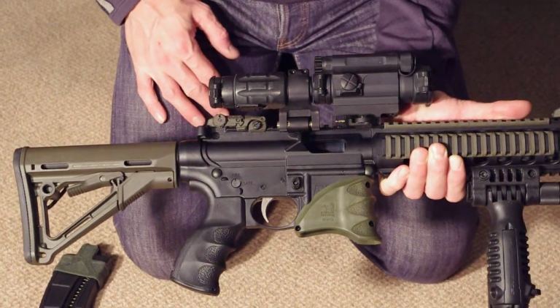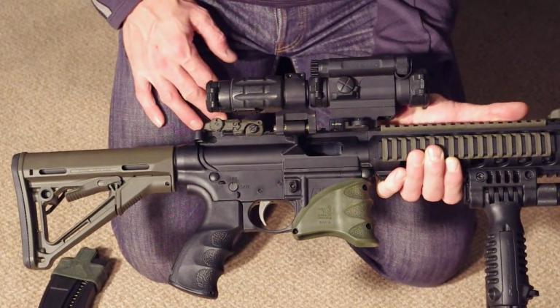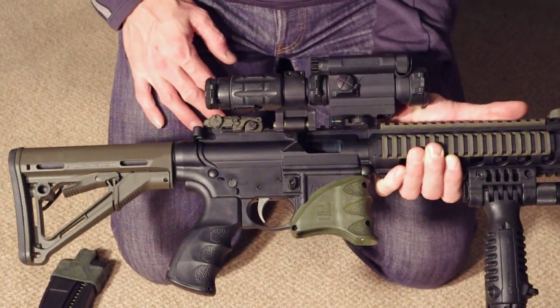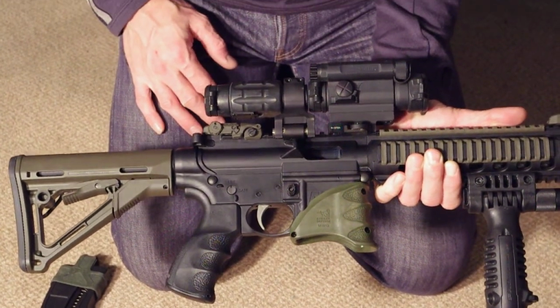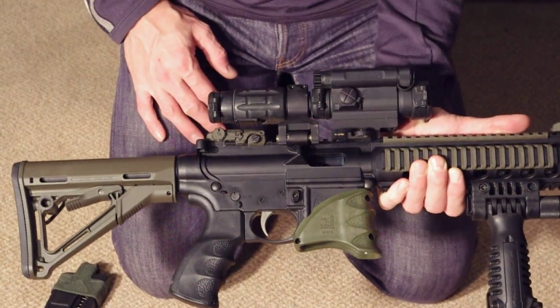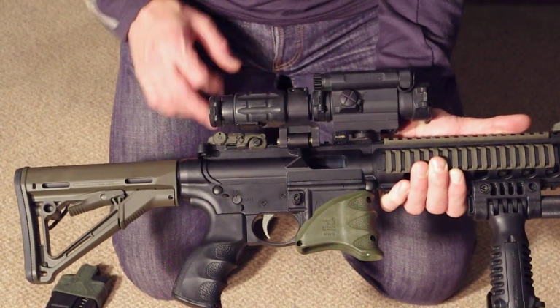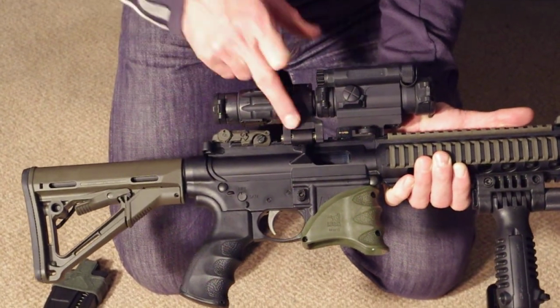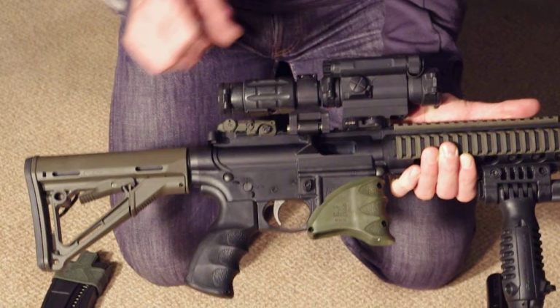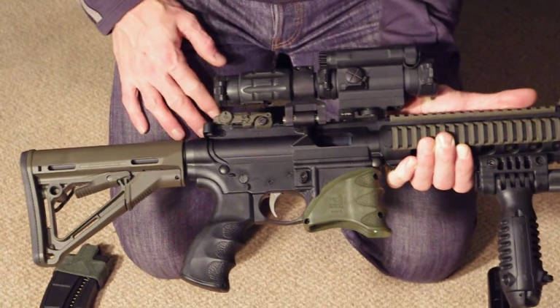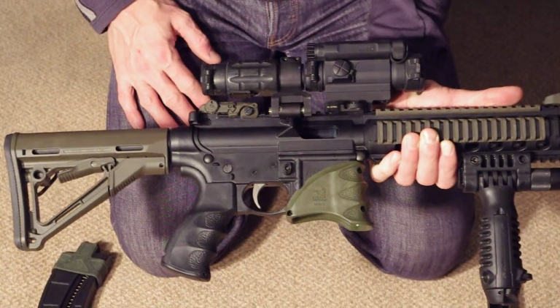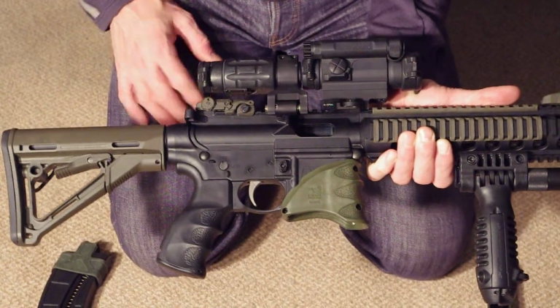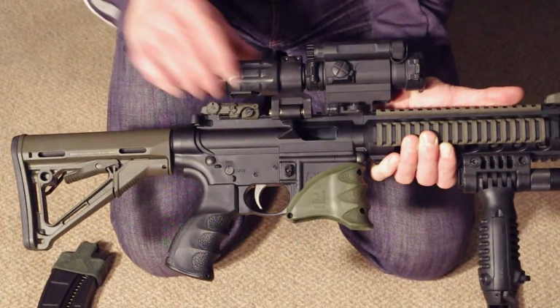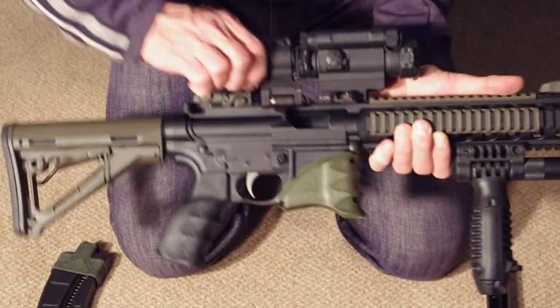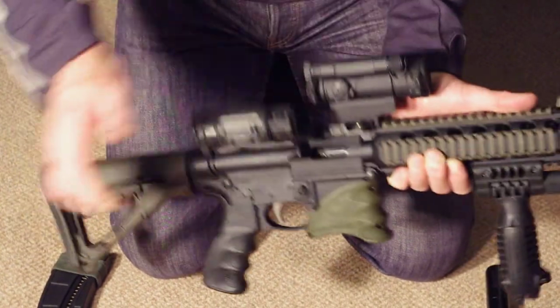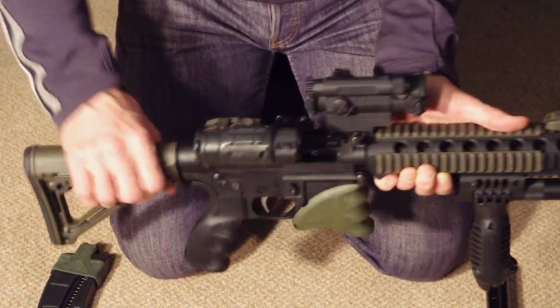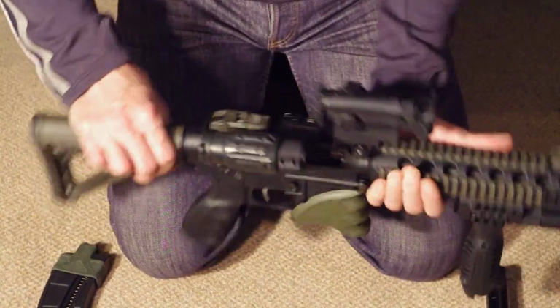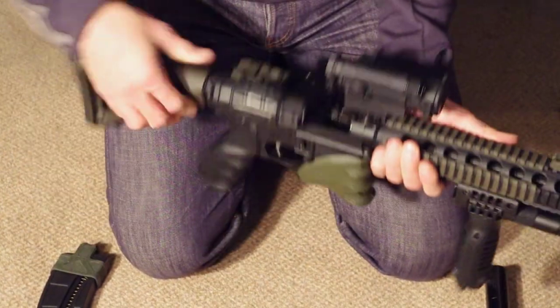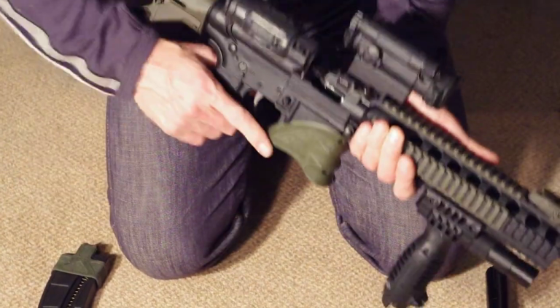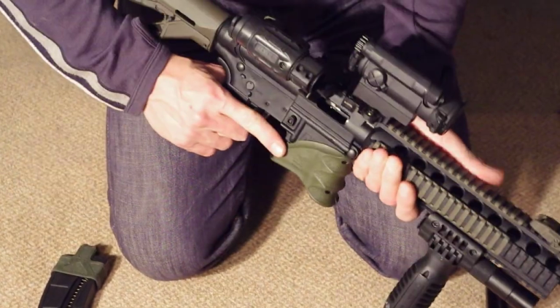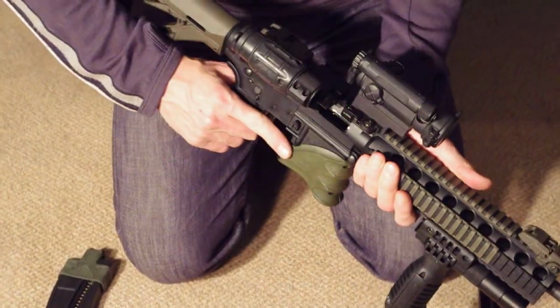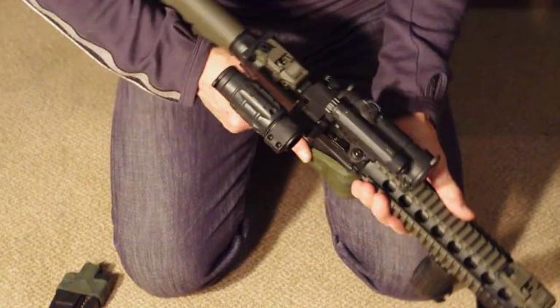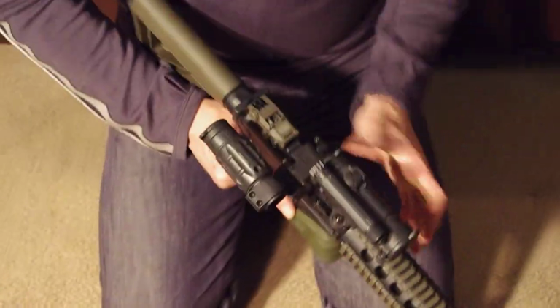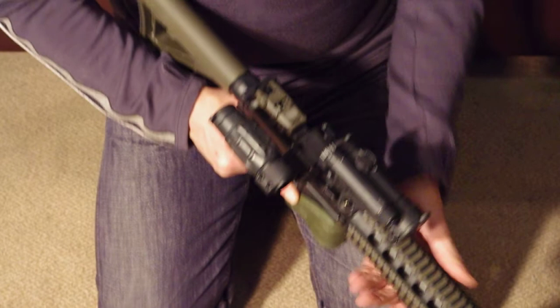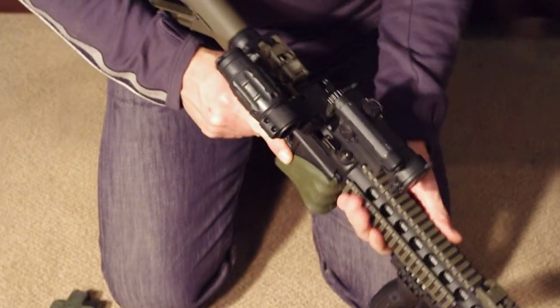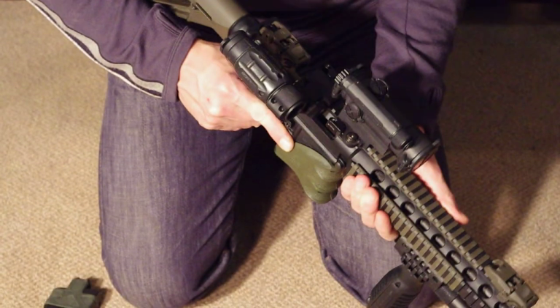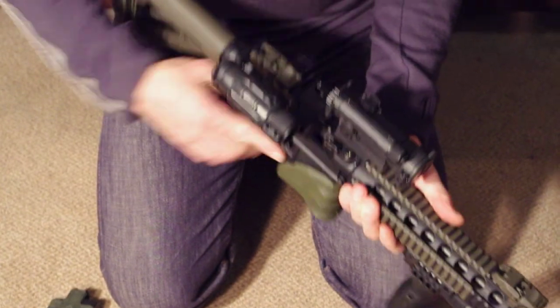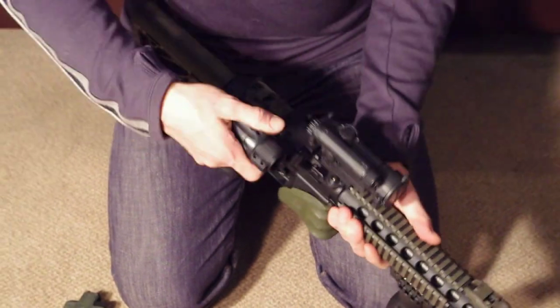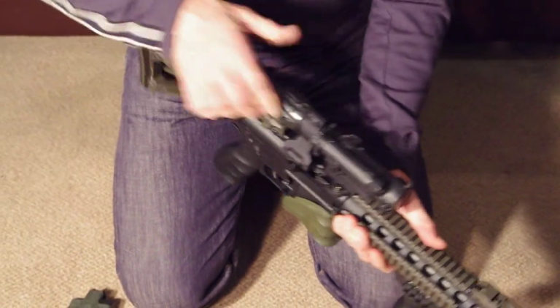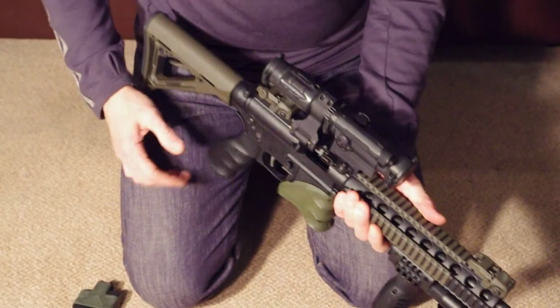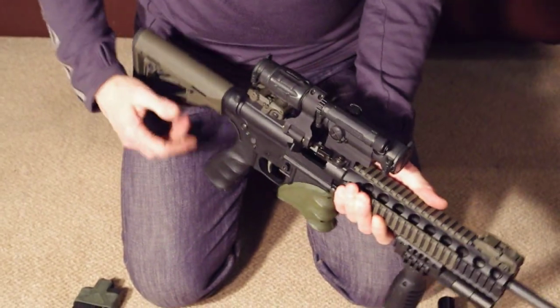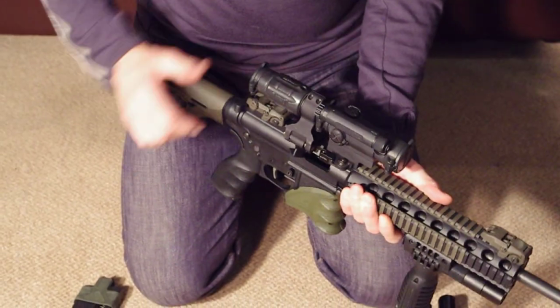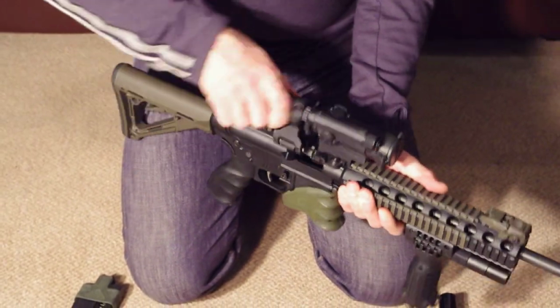There's also an Aimpoint 3x magnifier on top of a LaRue pivot mount. This enables you to pivot it out of the way for CQB, and for longer shots just pivot it back.